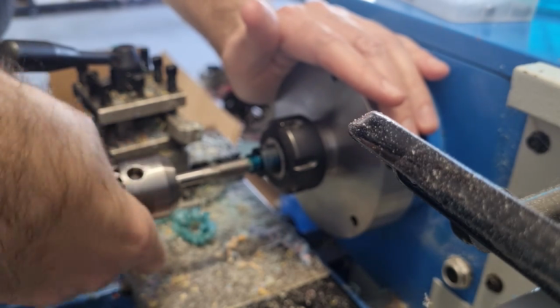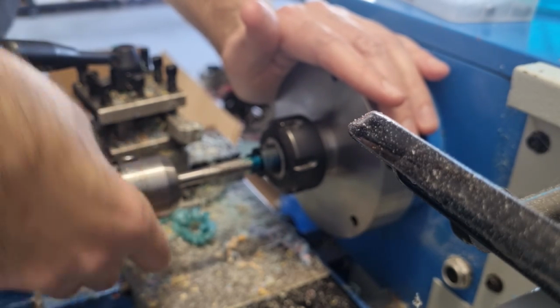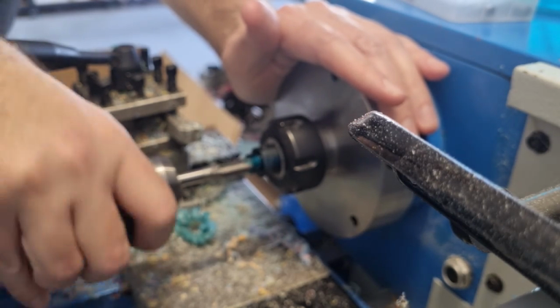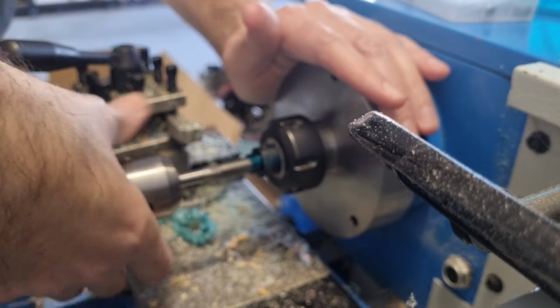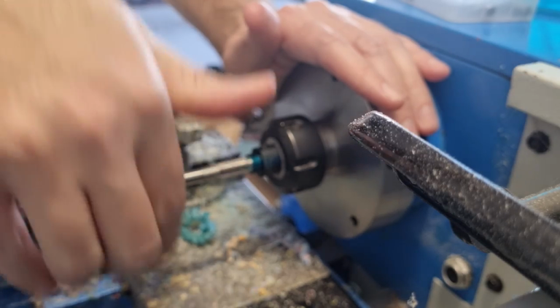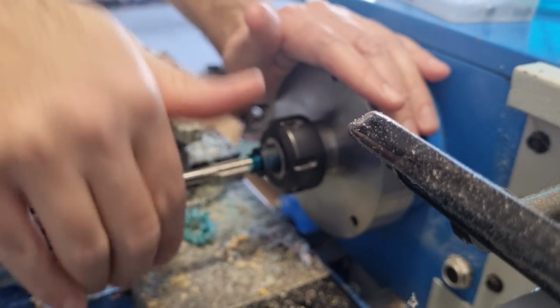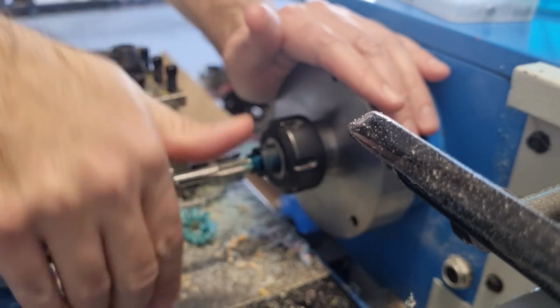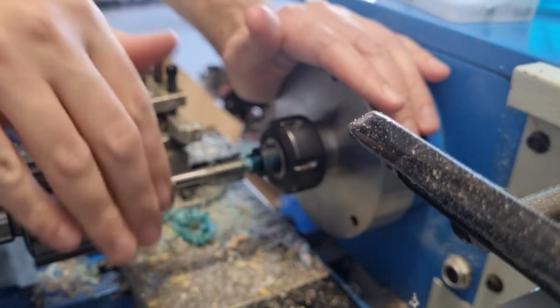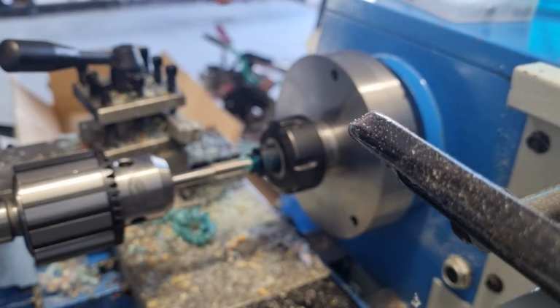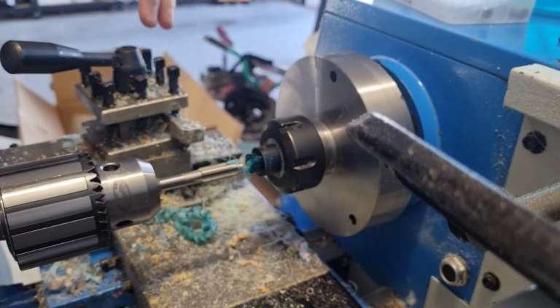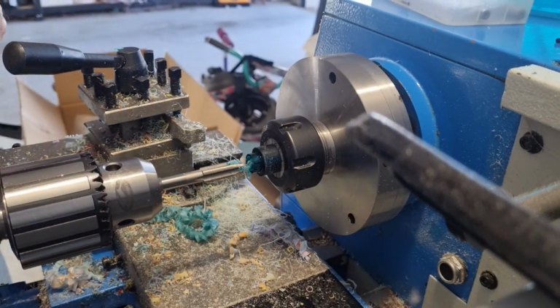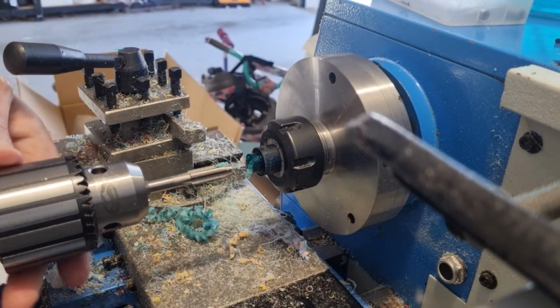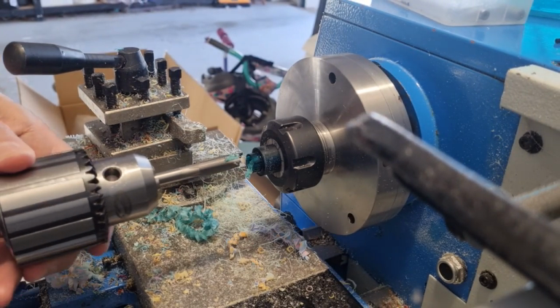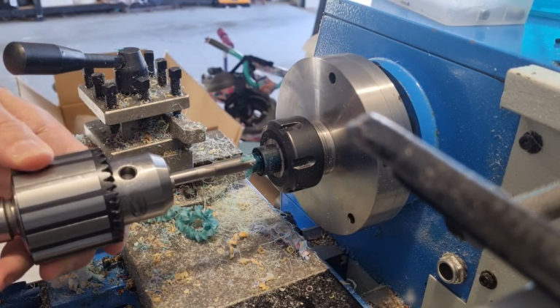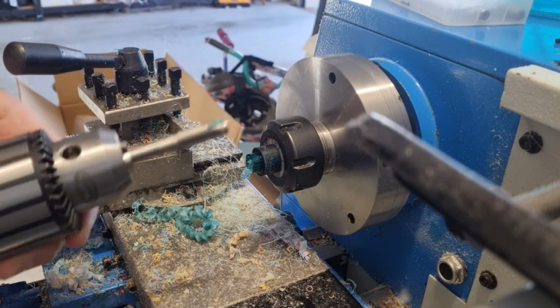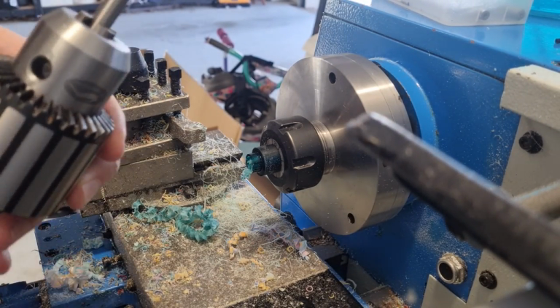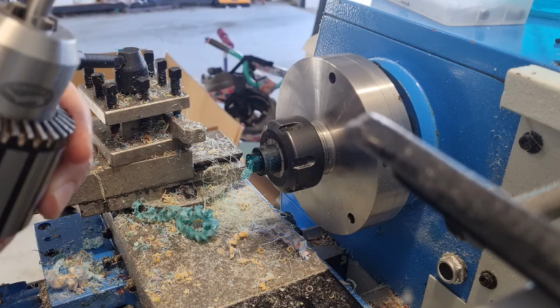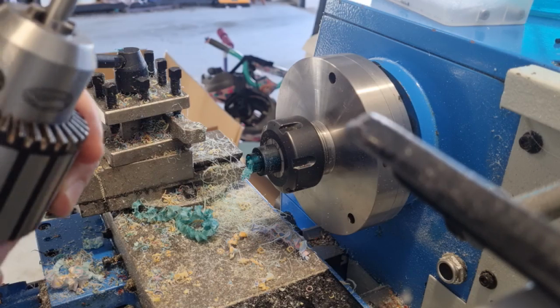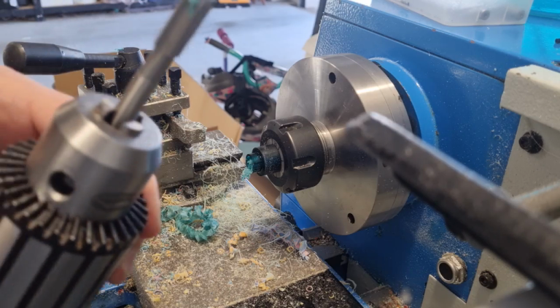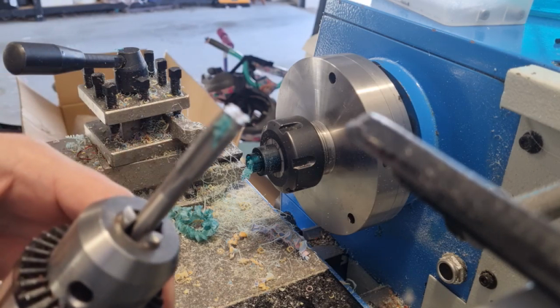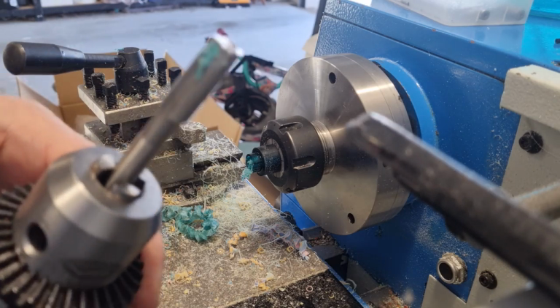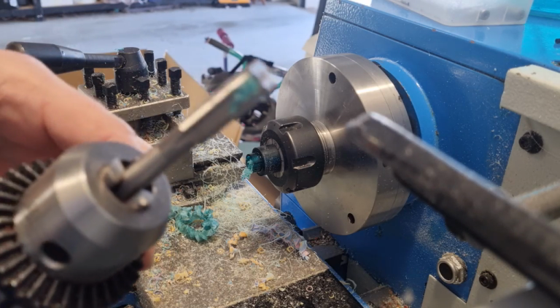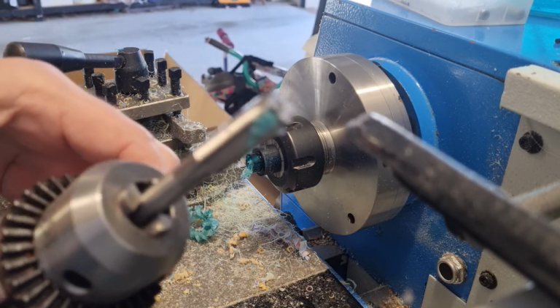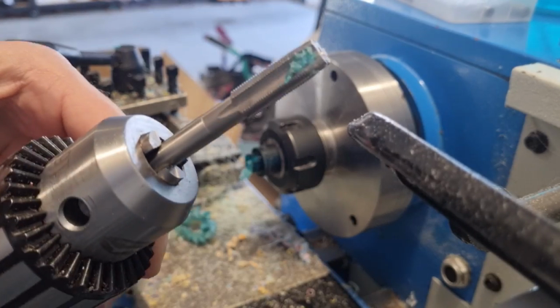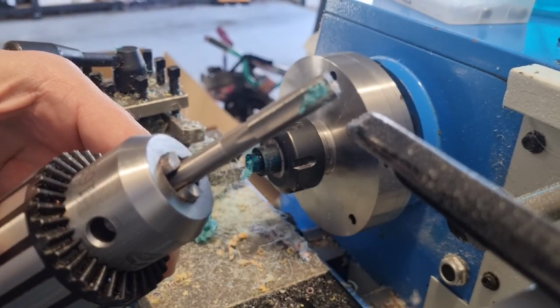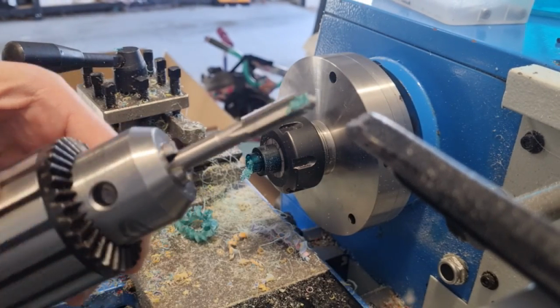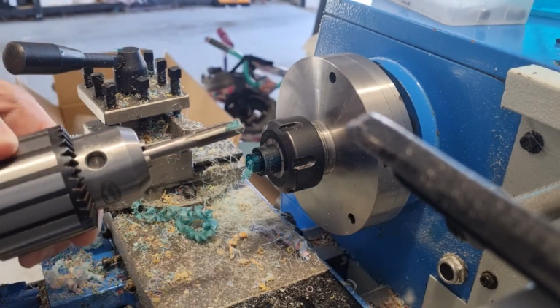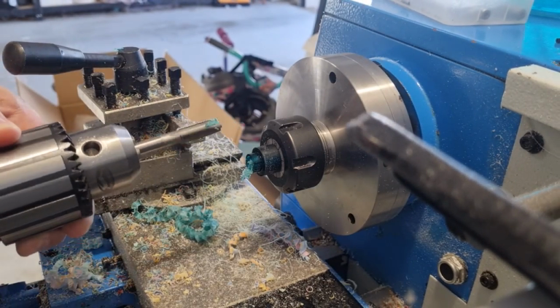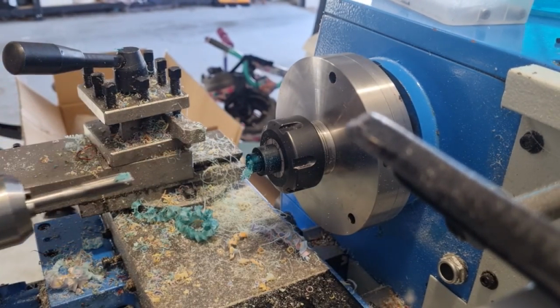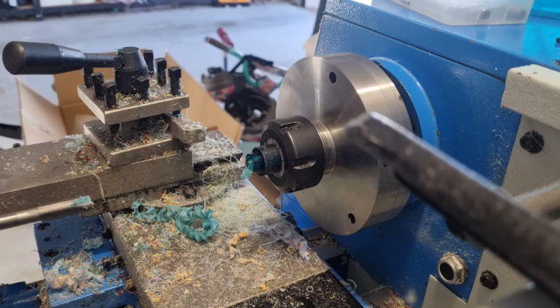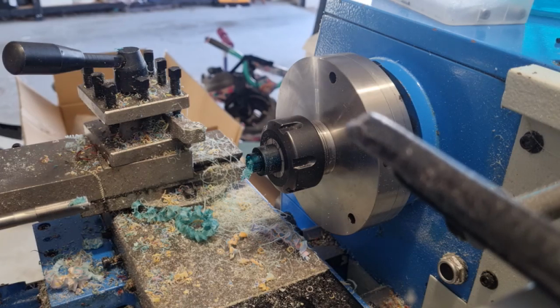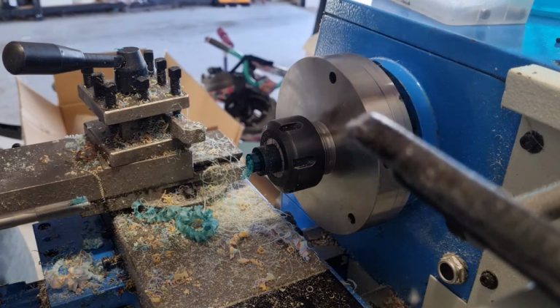I'll give it a couple of turns and then pull it out. You can see there's quite a lot of material on there already, so you need to clear that away before you're all the way in.